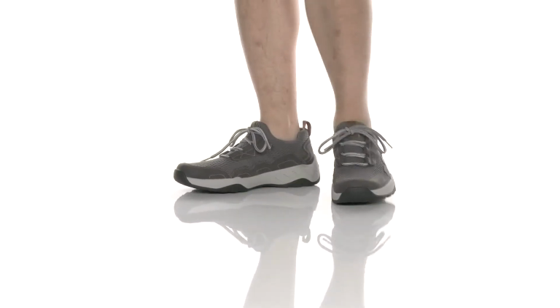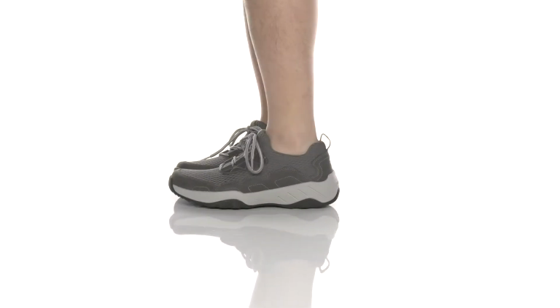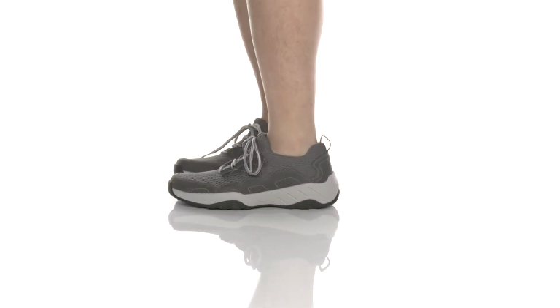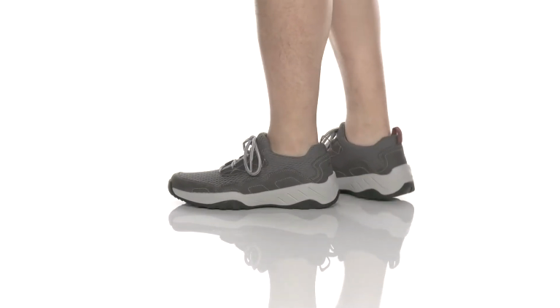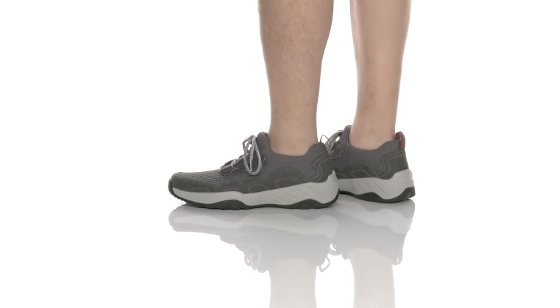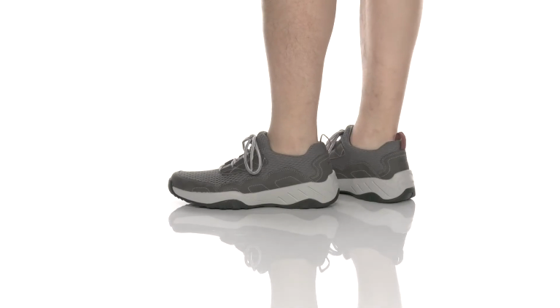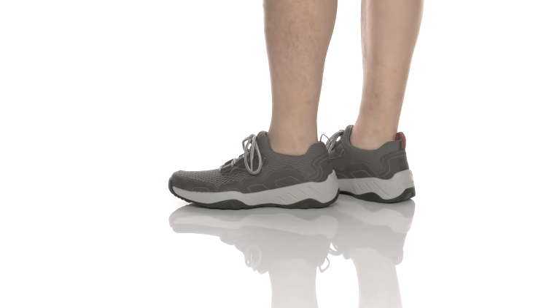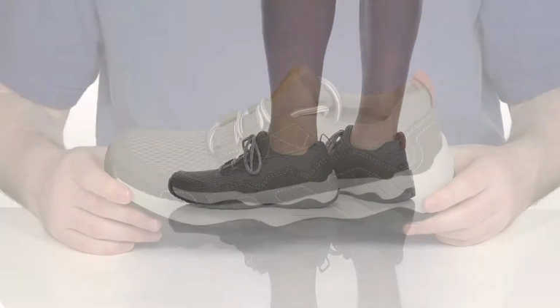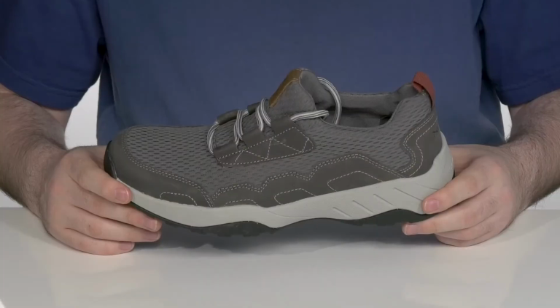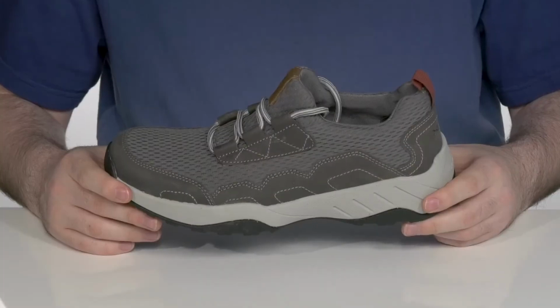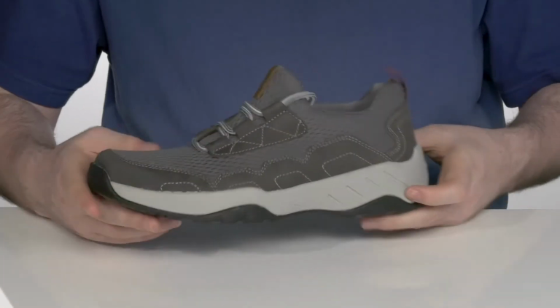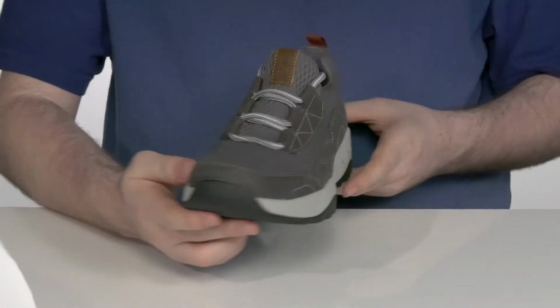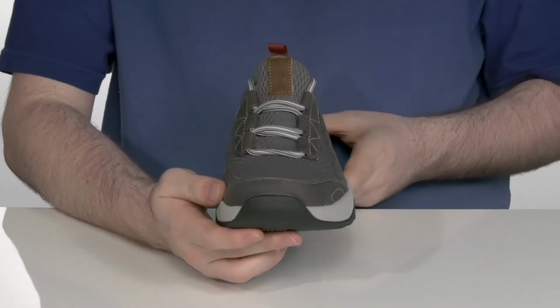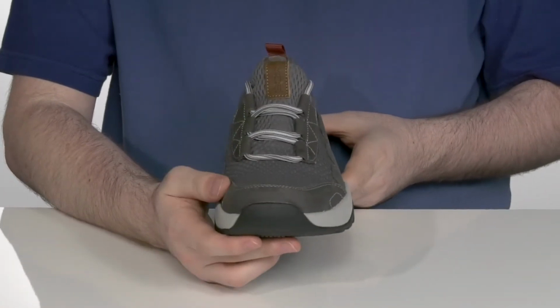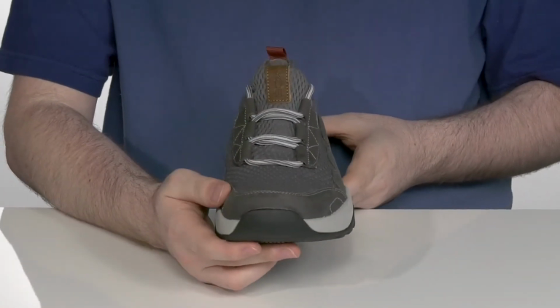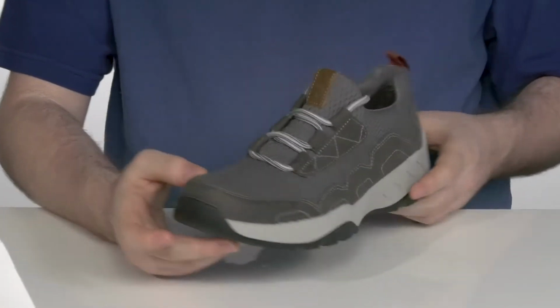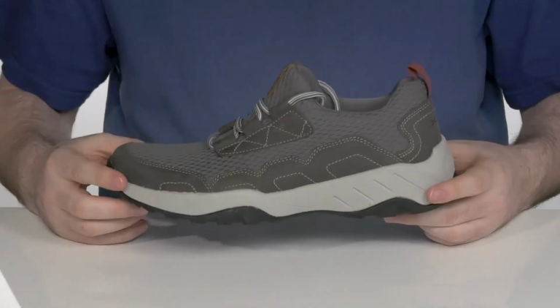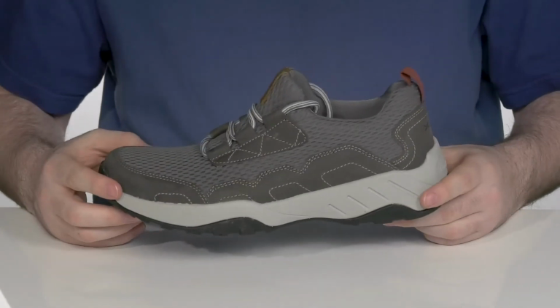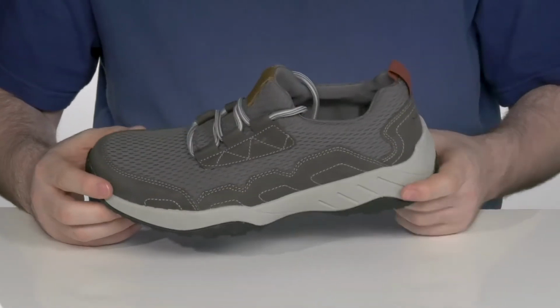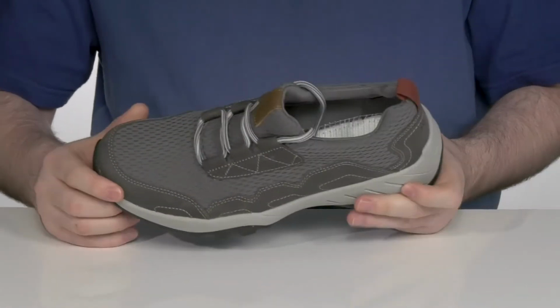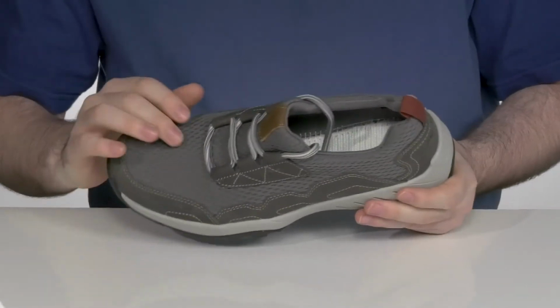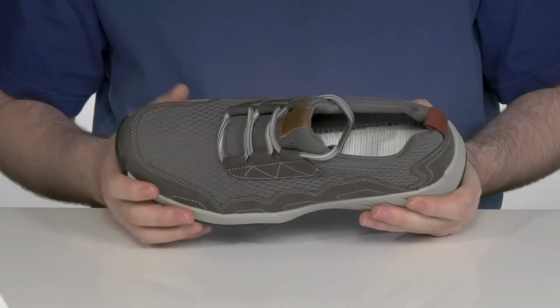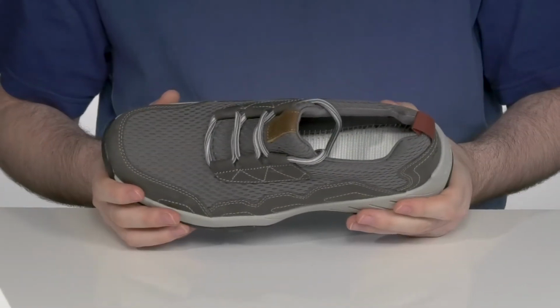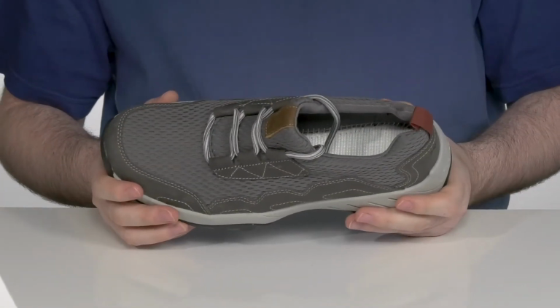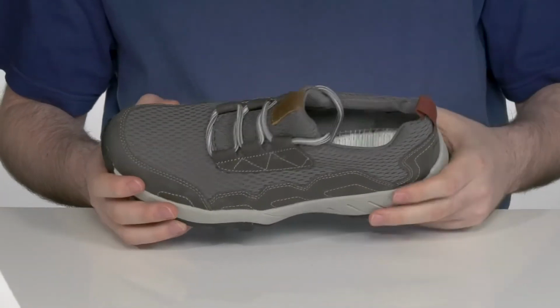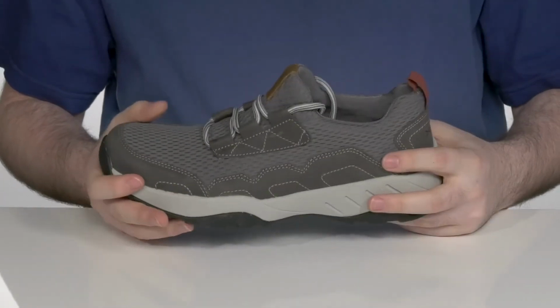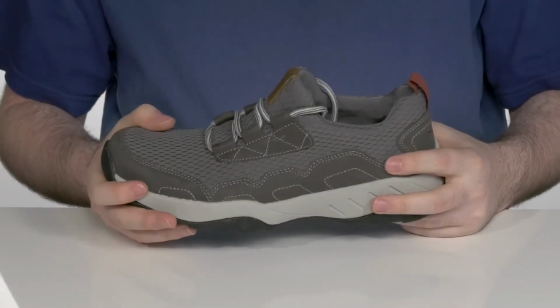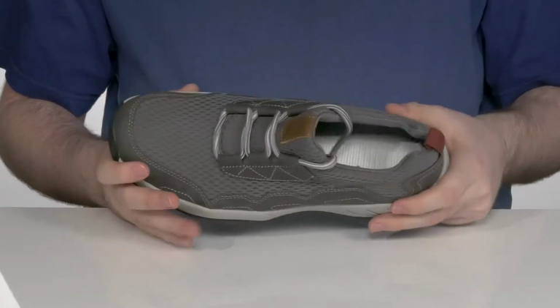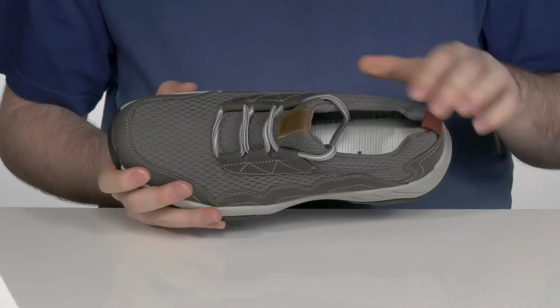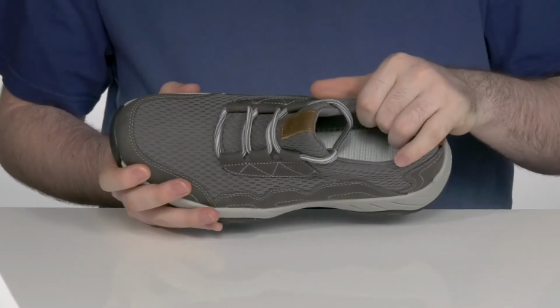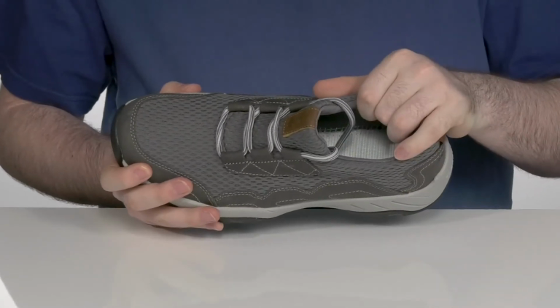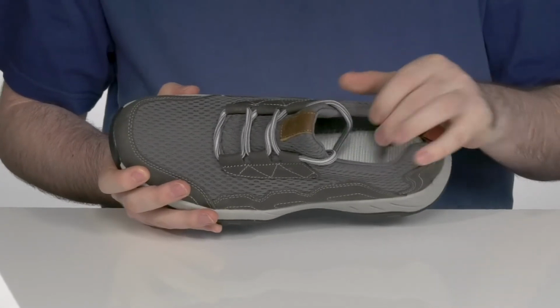Add some casual comfort and style to your wardrobe with this Rockport Shoe that's ready for anything with its reliable, durable build. It has a breathable textile upper with that nice mesh design to keep that airflow moving on the inside.